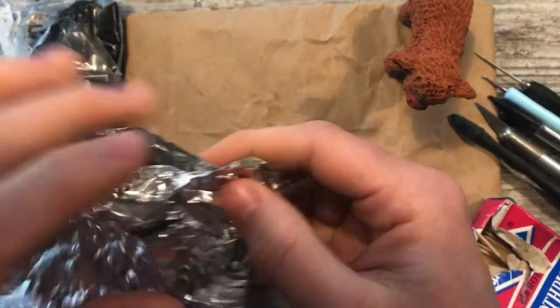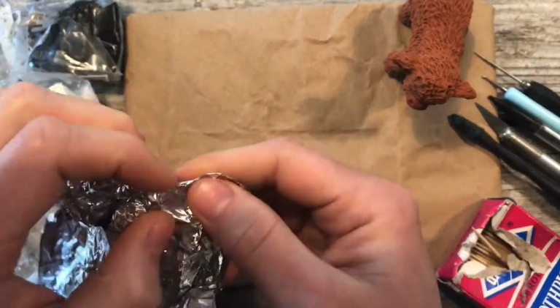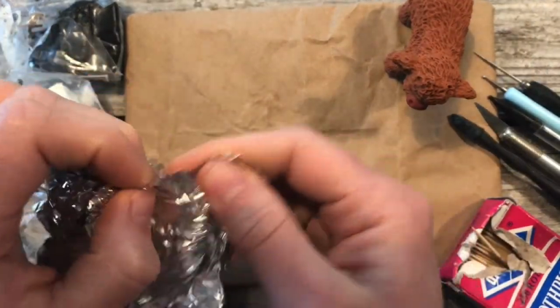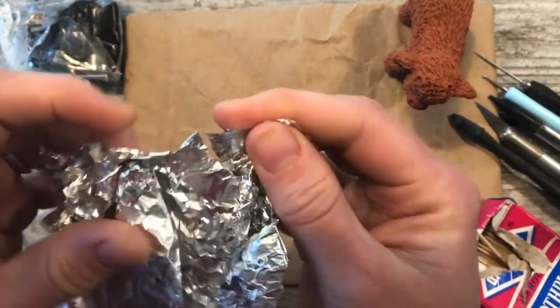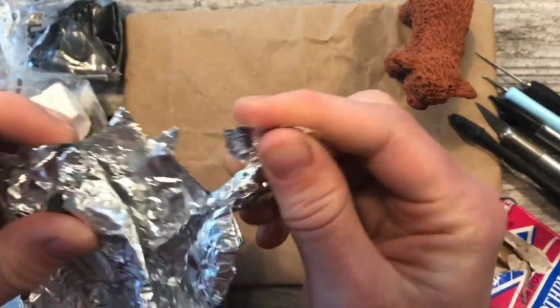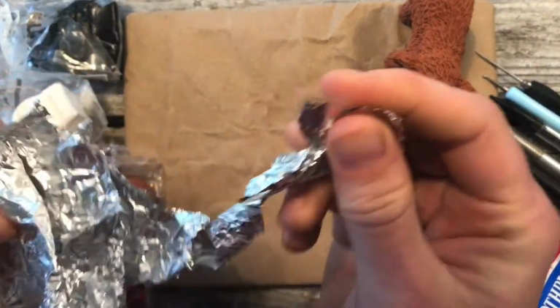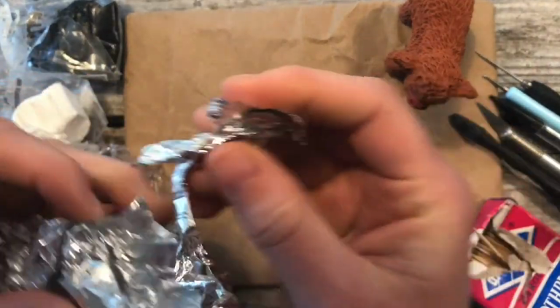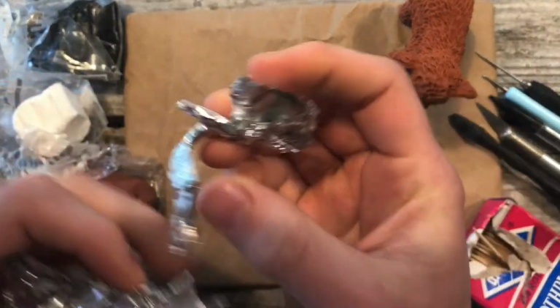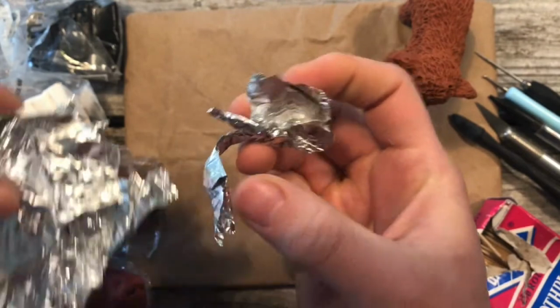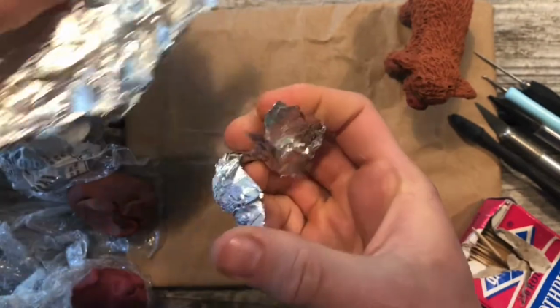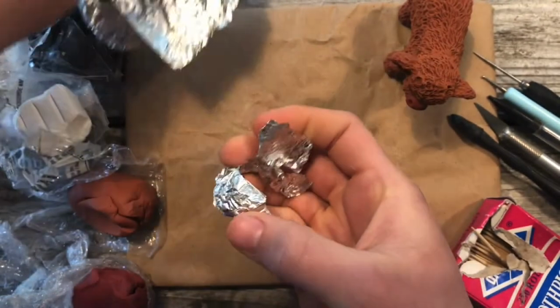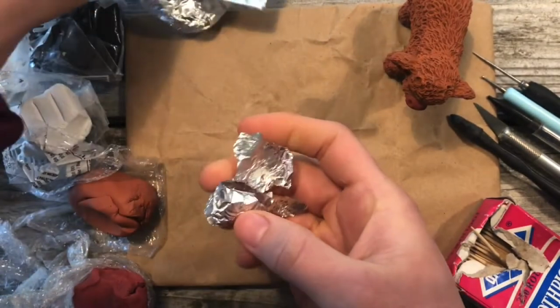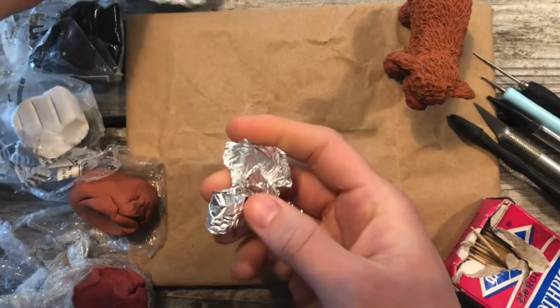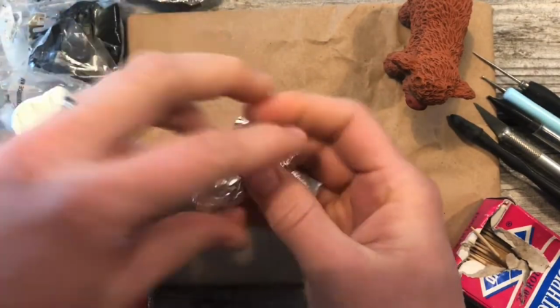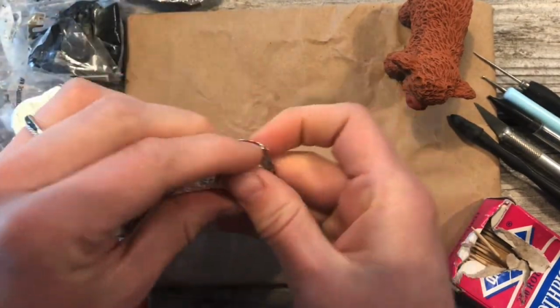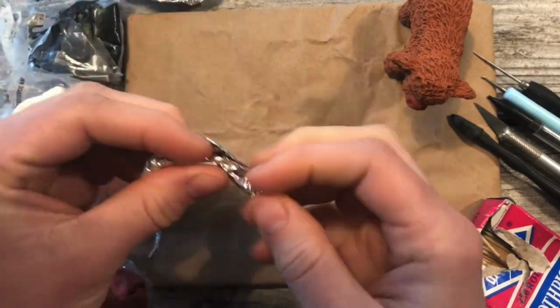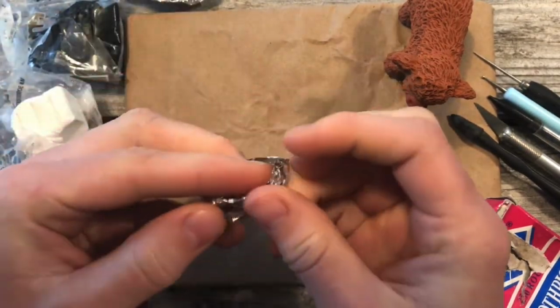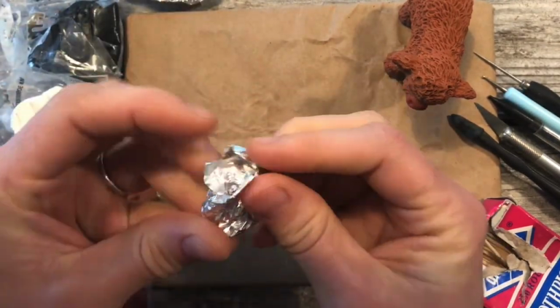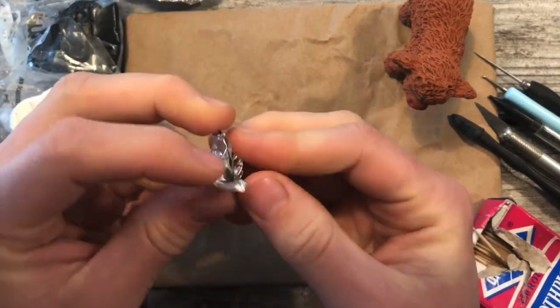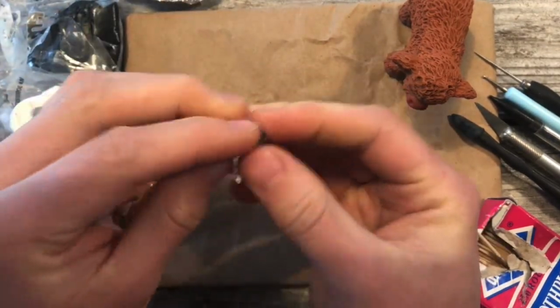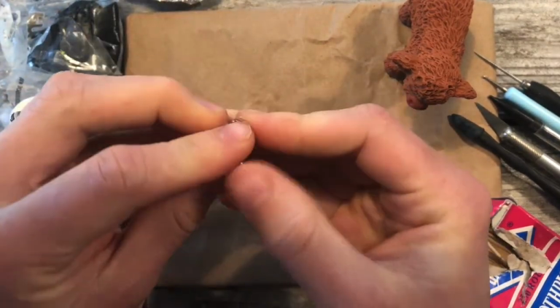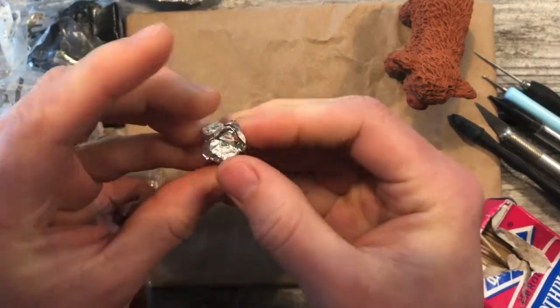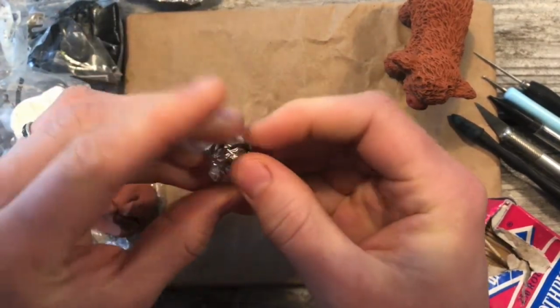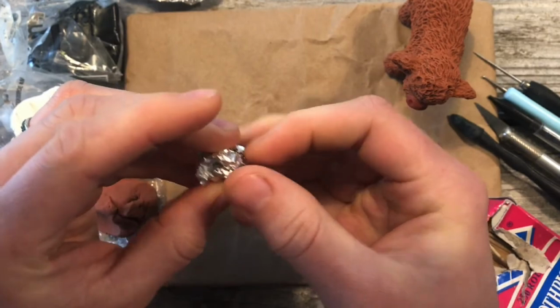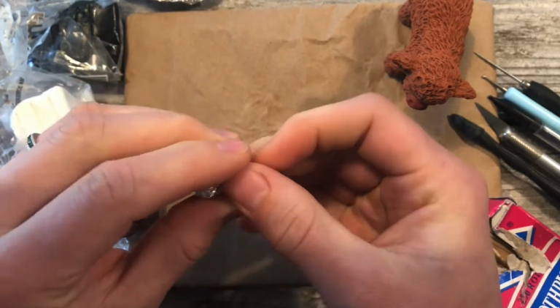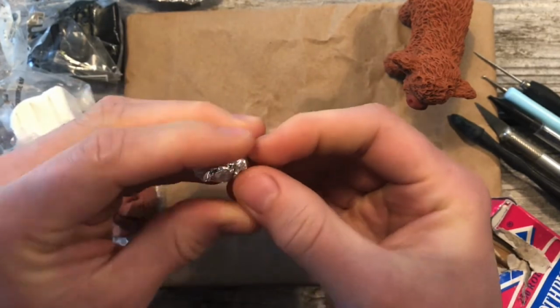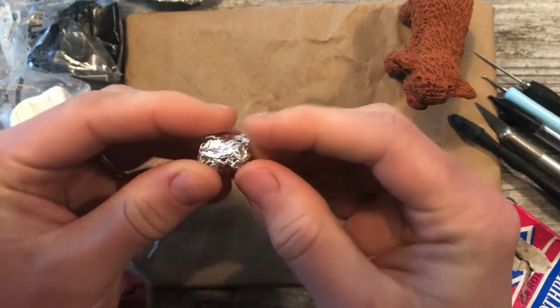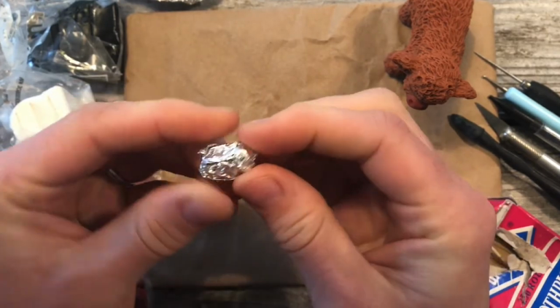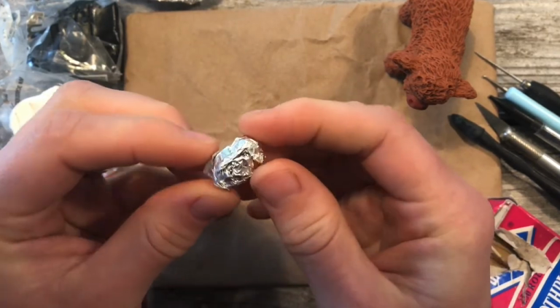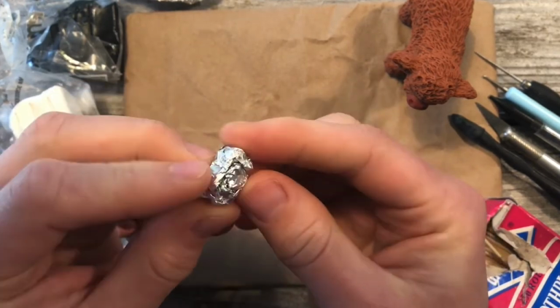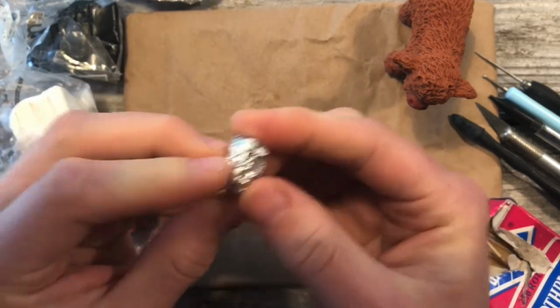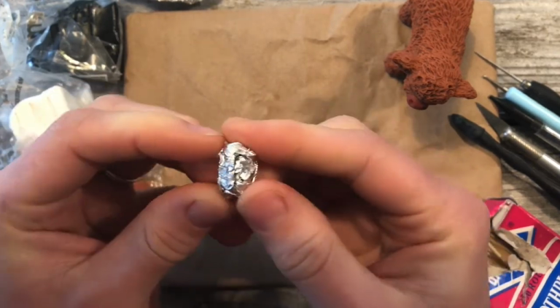Take a little bit of tin foil, about as much as the top of your thumb, and squish it into a ball — but kind of an oval.